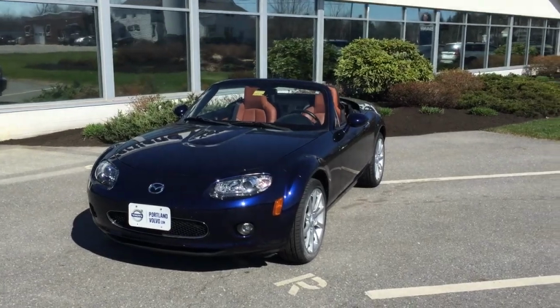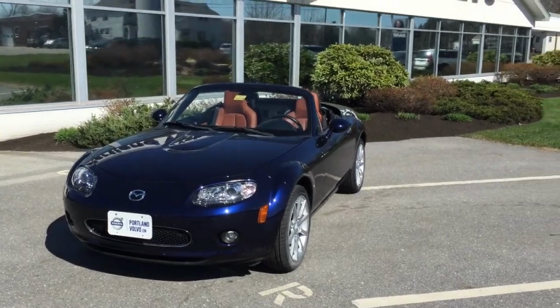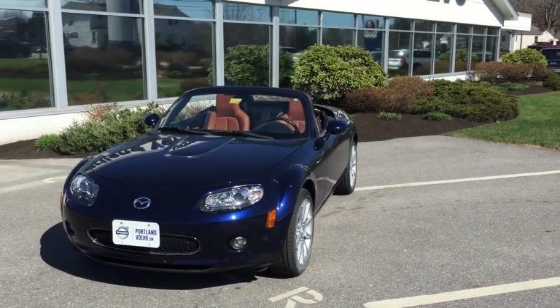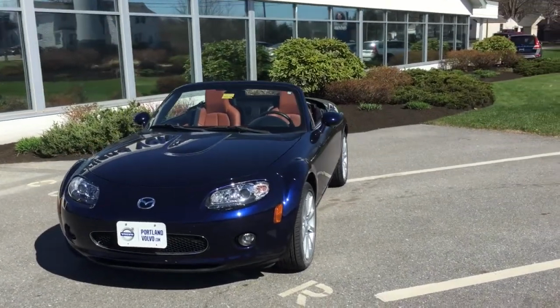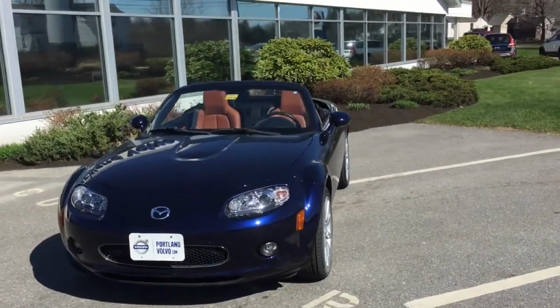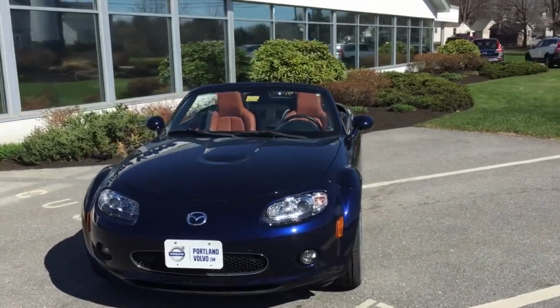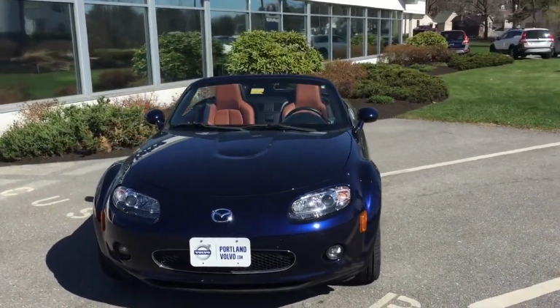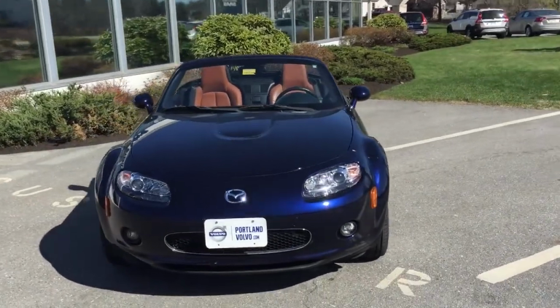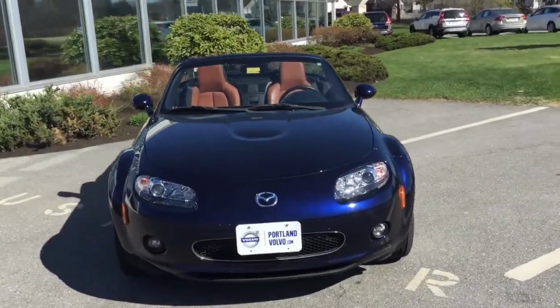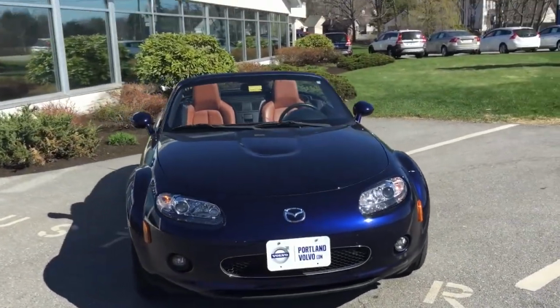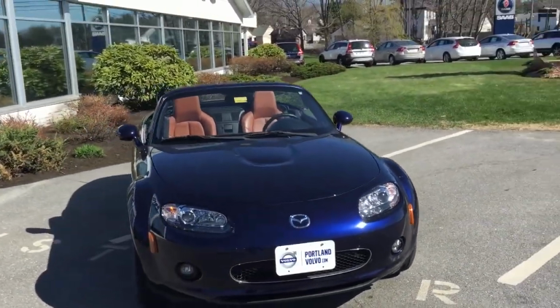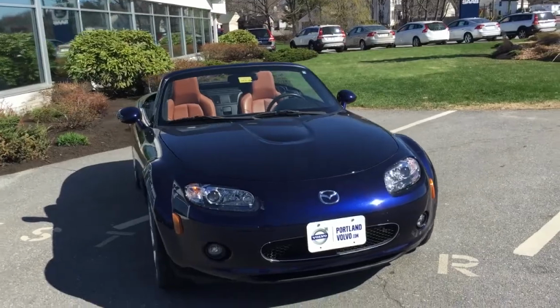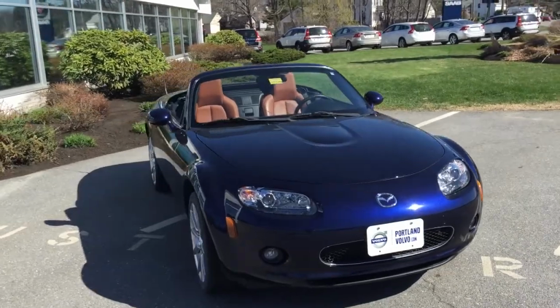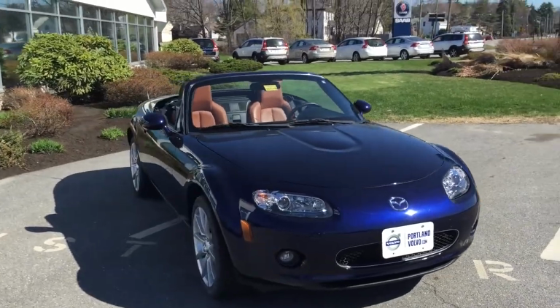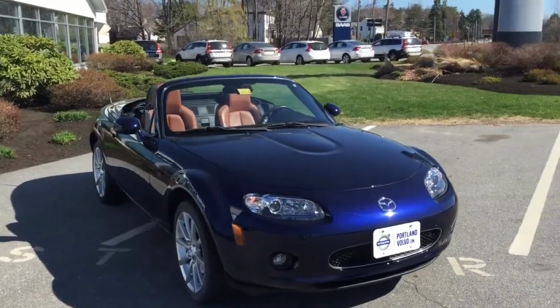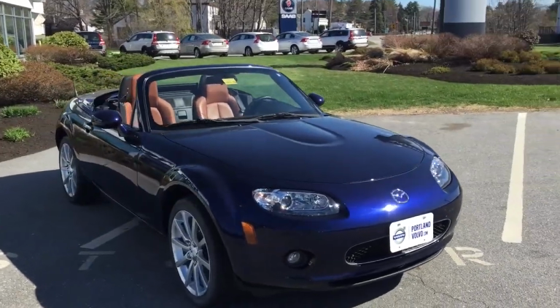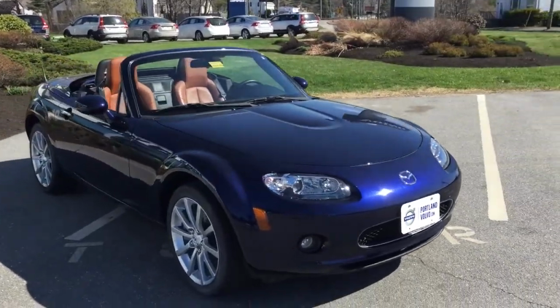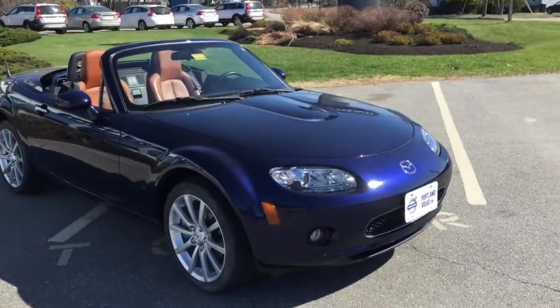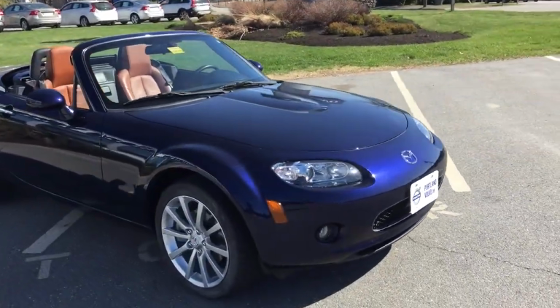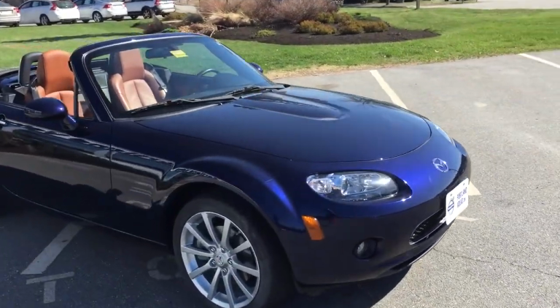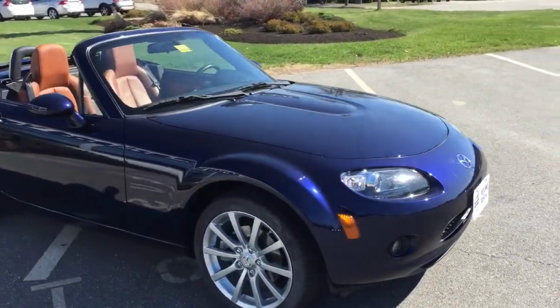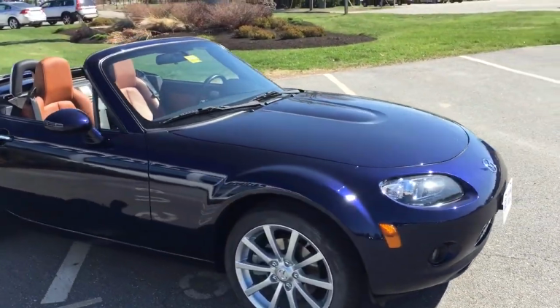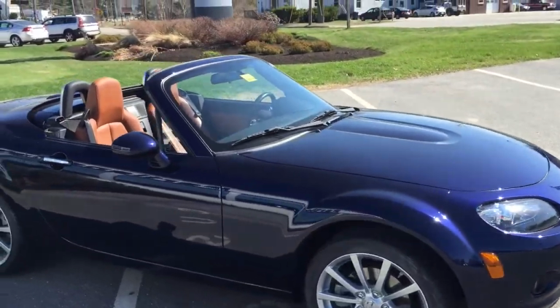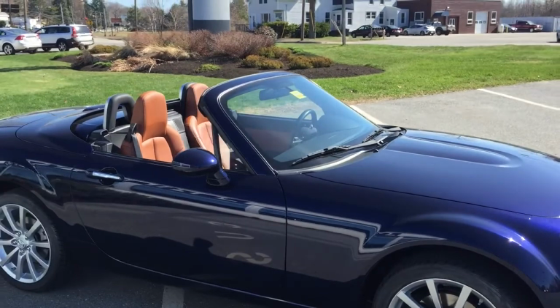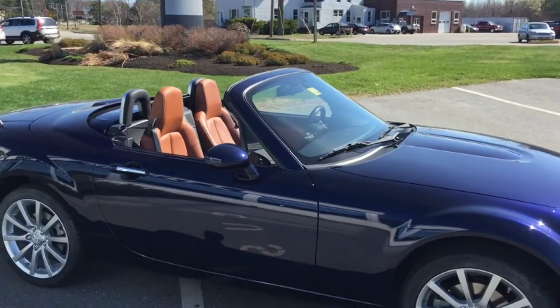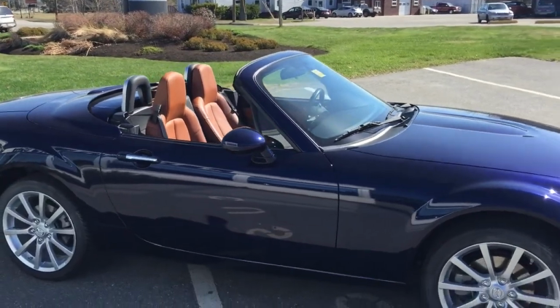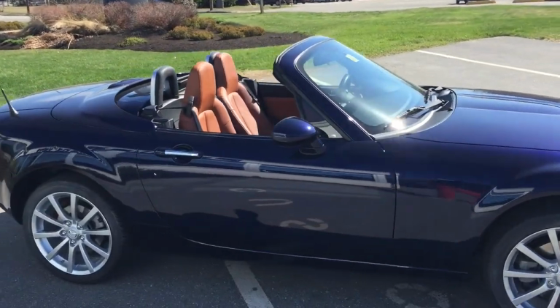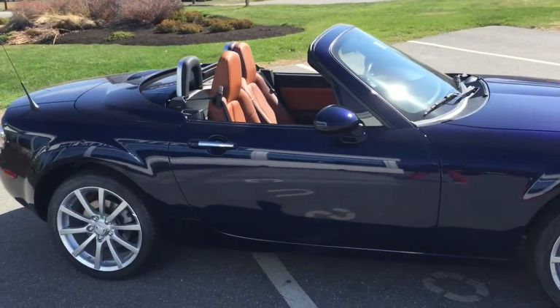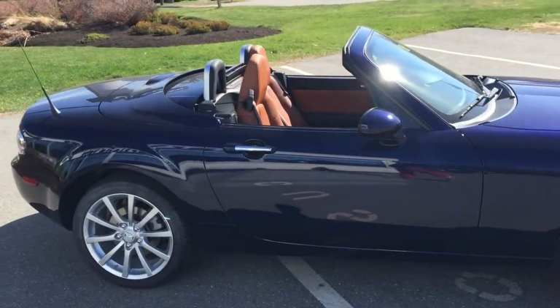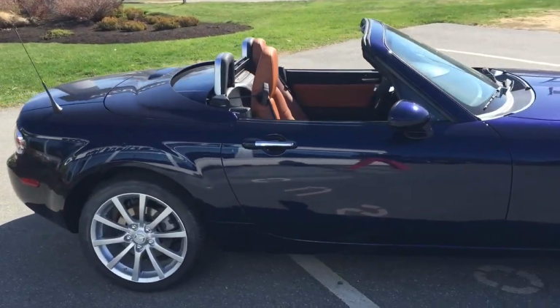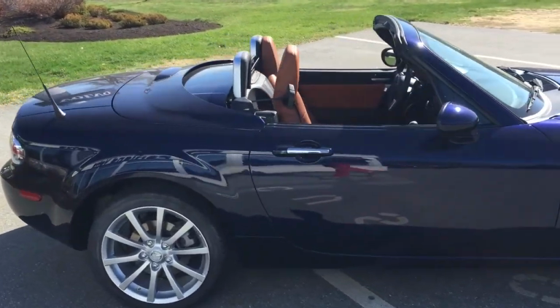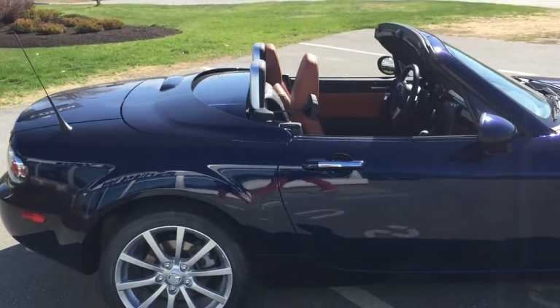Hey guys, Cody here at Portland Volvo with this beautiful Mazda Miata convertible MX-5. It is in the beautiful blue metallic paint, with little xenon headlights. It's got that gorgeous brown leather interior and nice big alloy wheels.